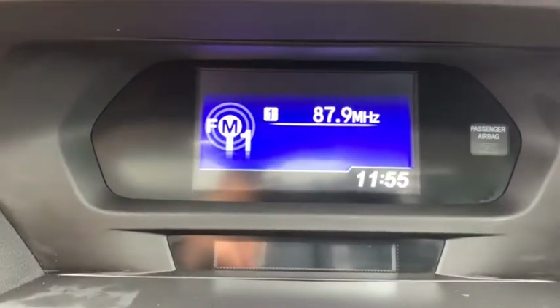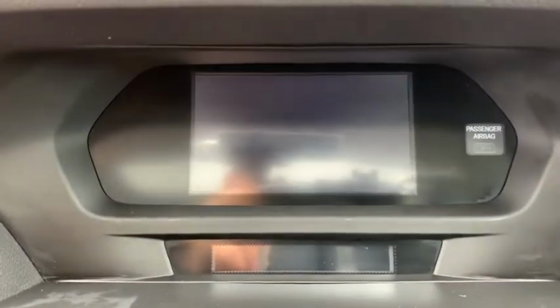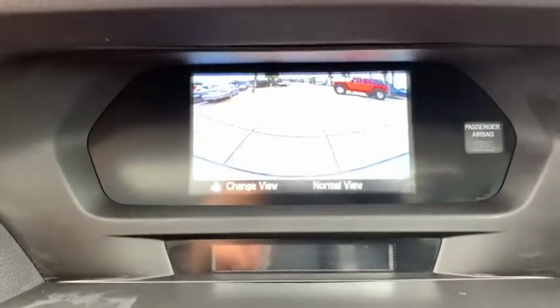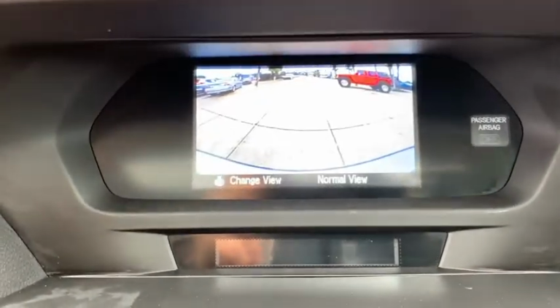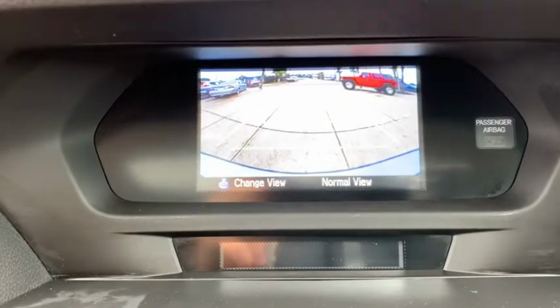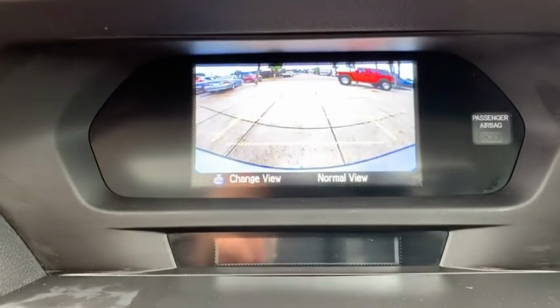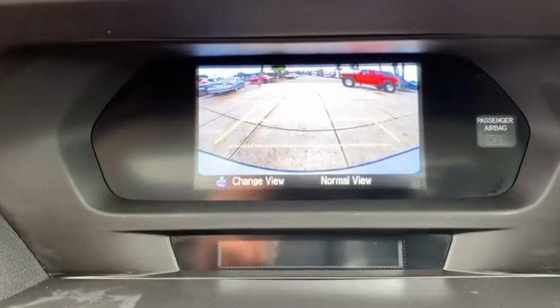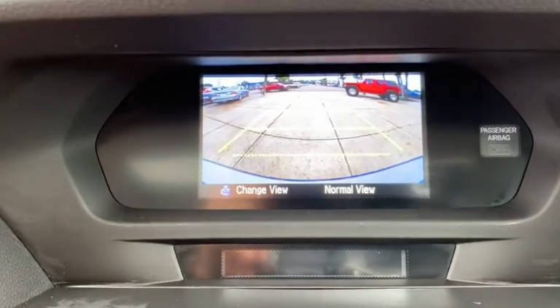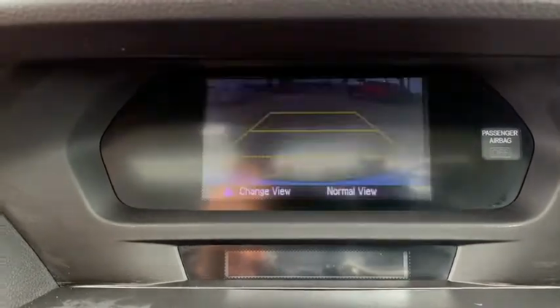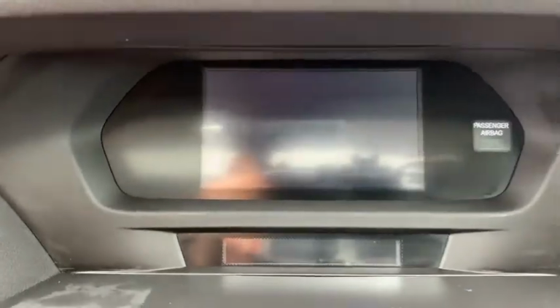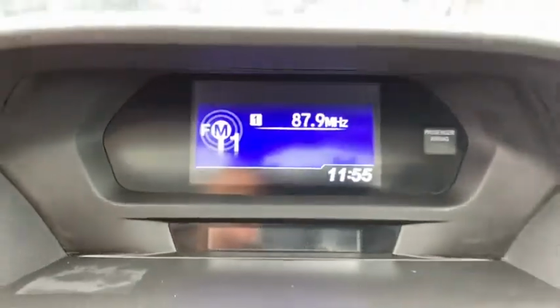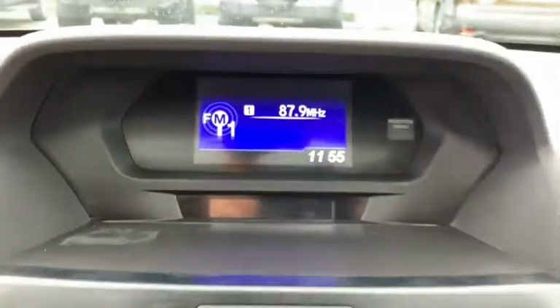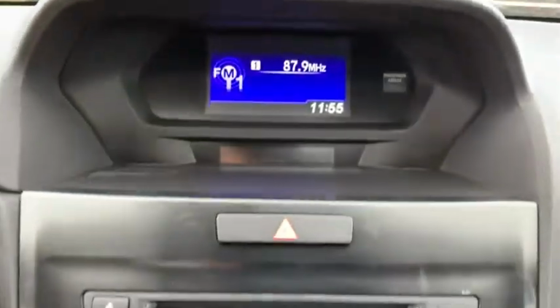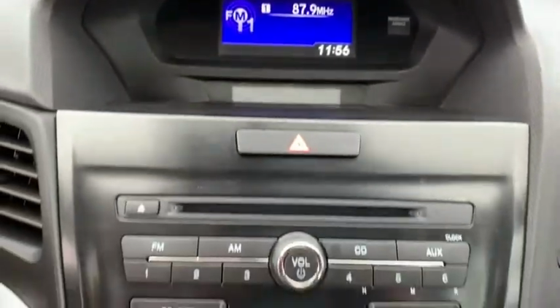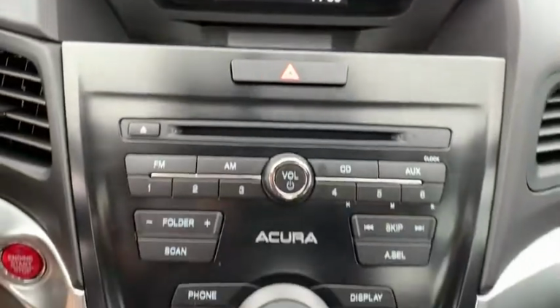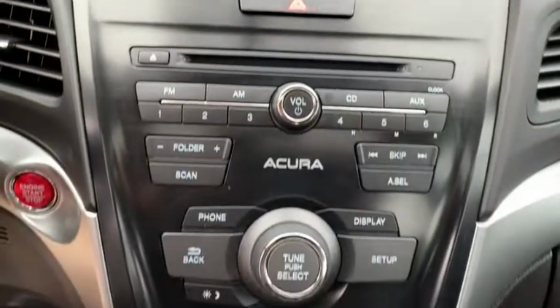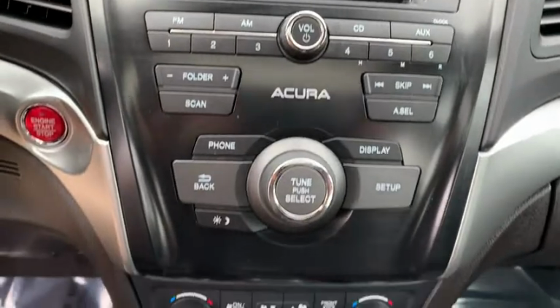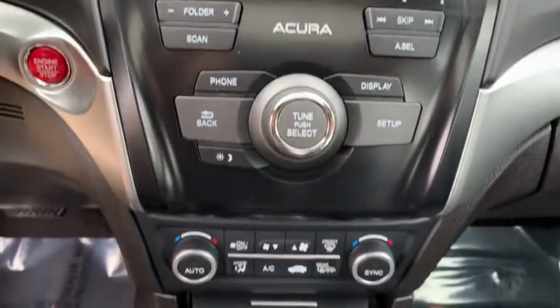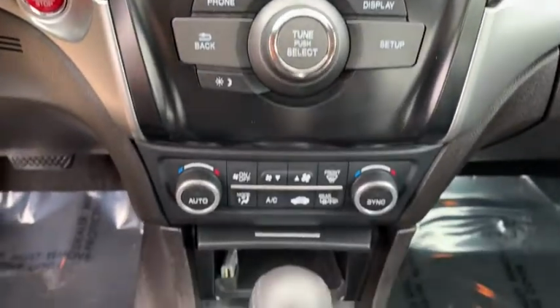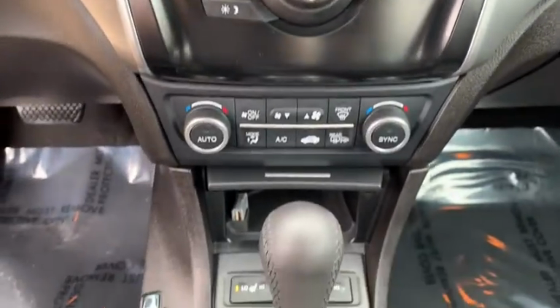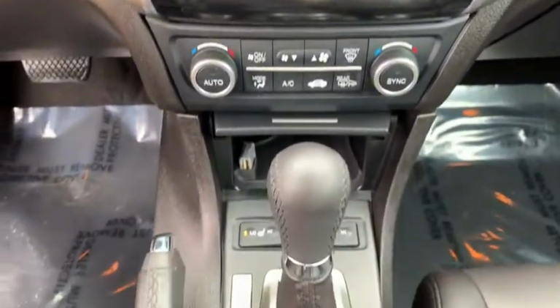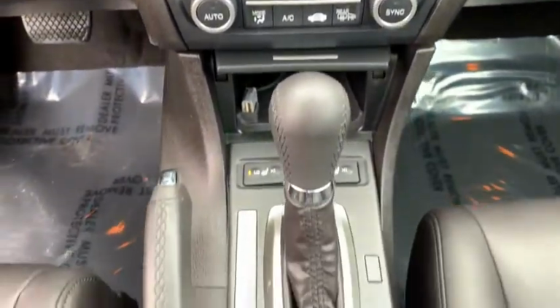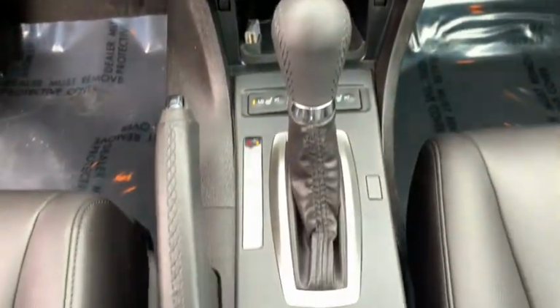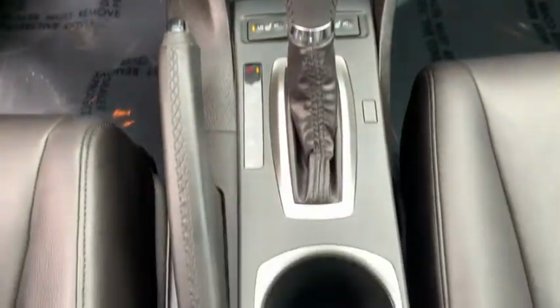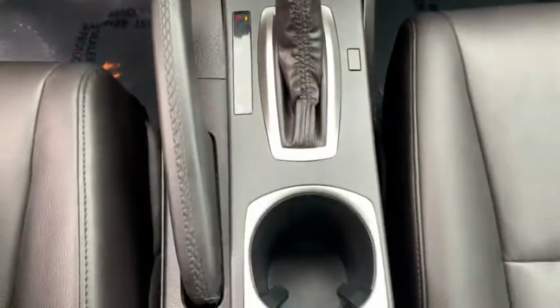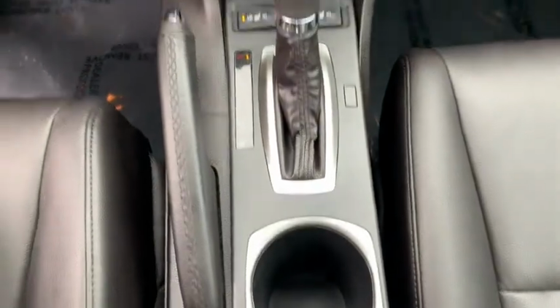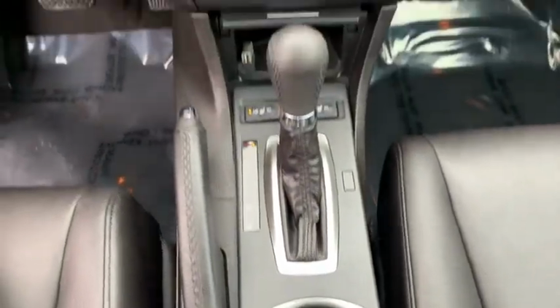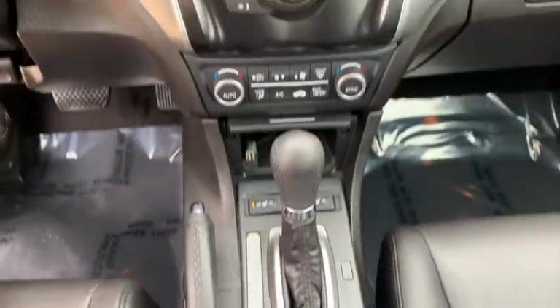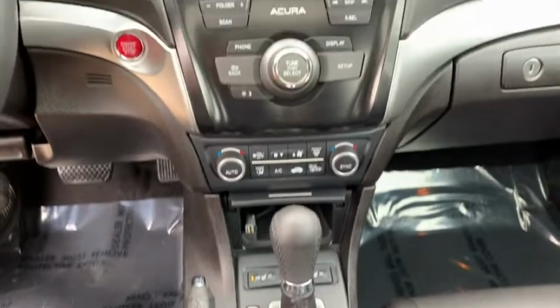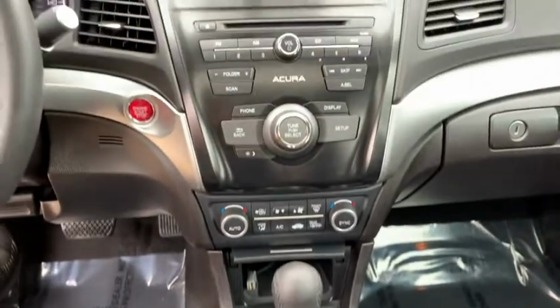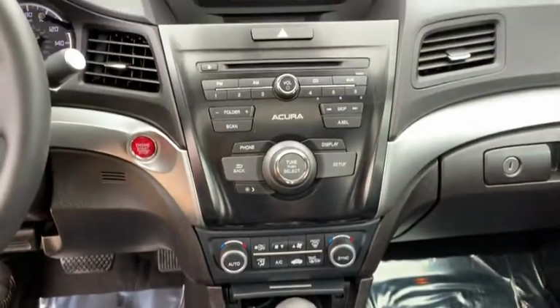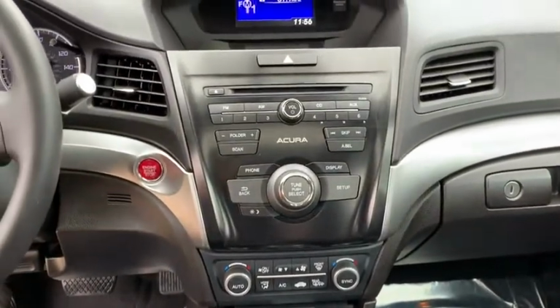Cruise control, floor mats, keyless start, aluminum wheels, four wheel disc brakes, climate control, AM FM stereo radio, rear defrost, front wheel drive. A vehicle like this doesn't come along every day.